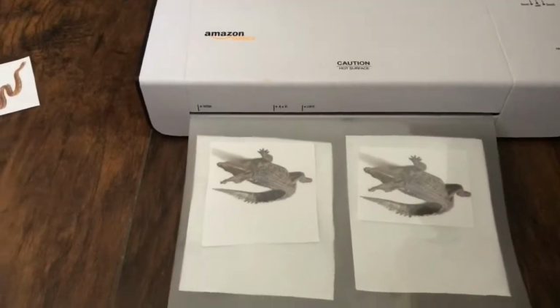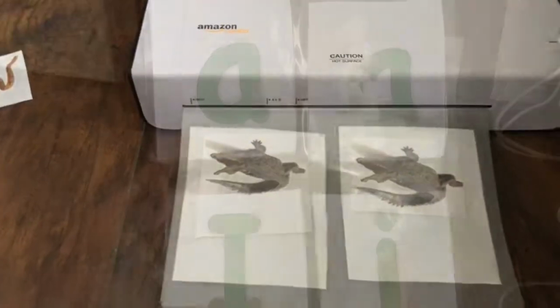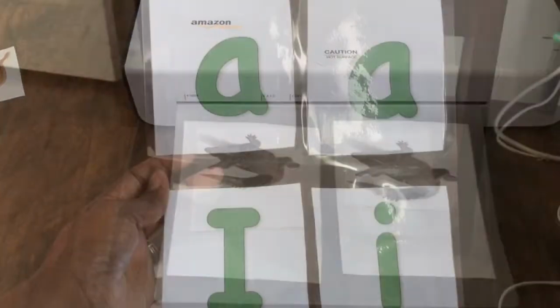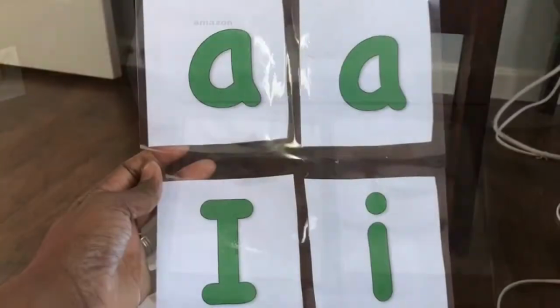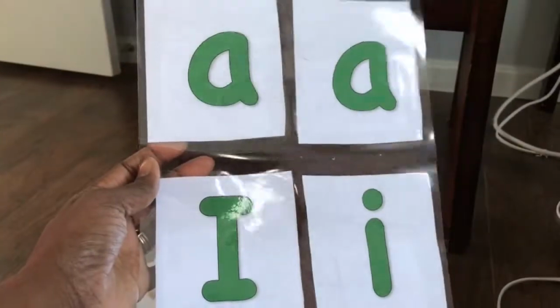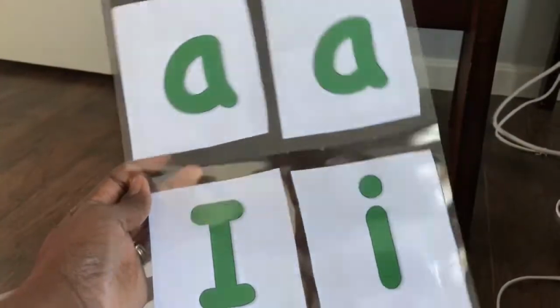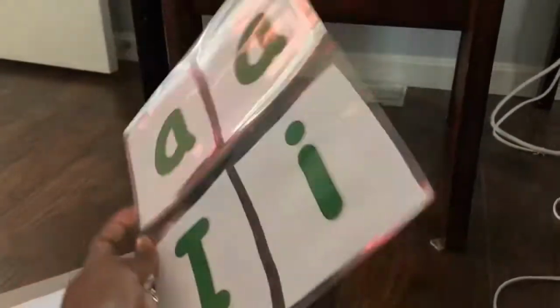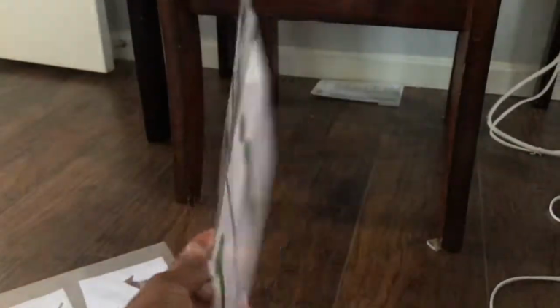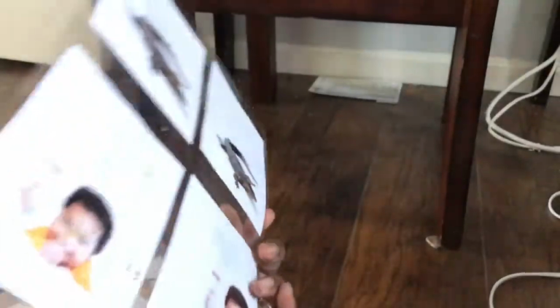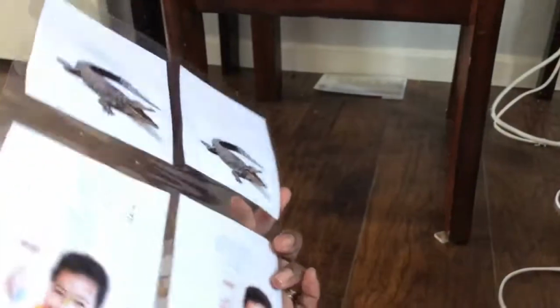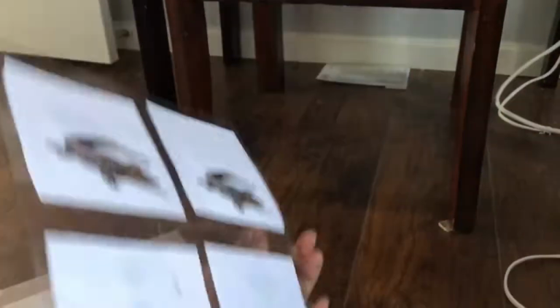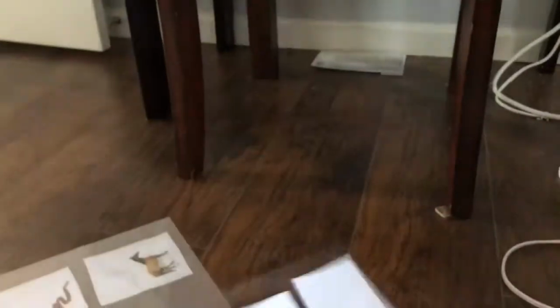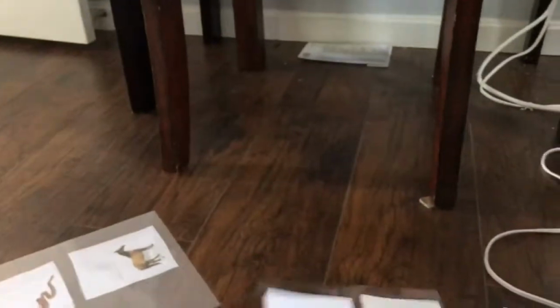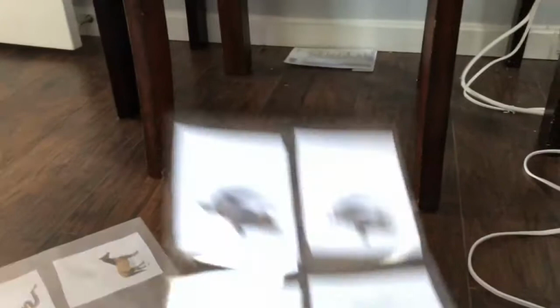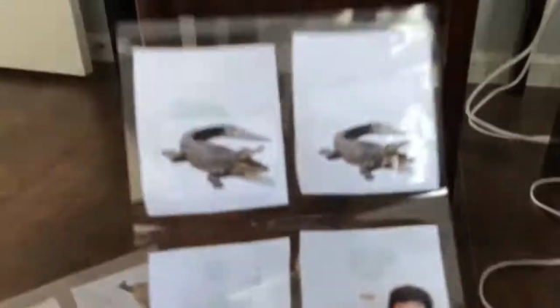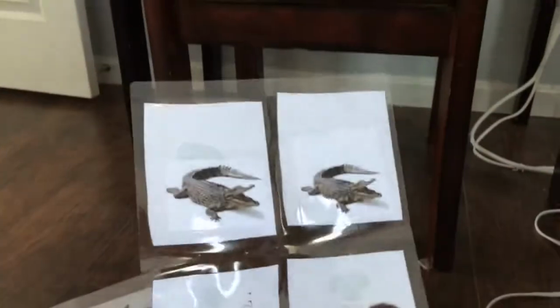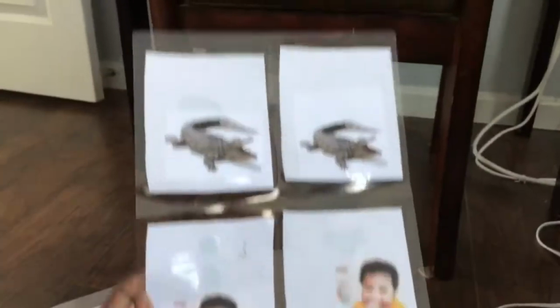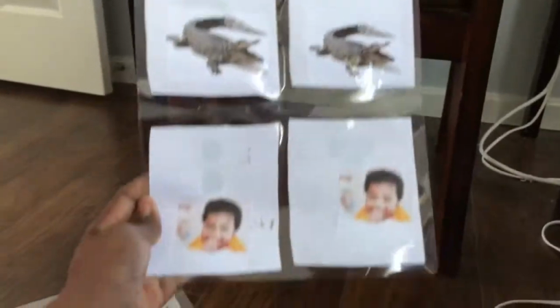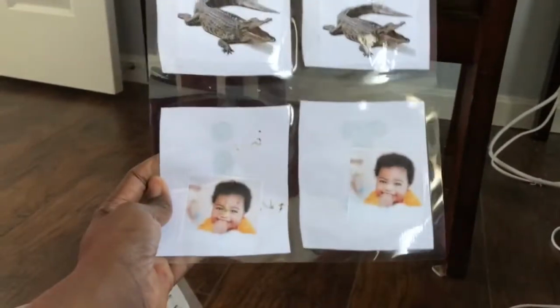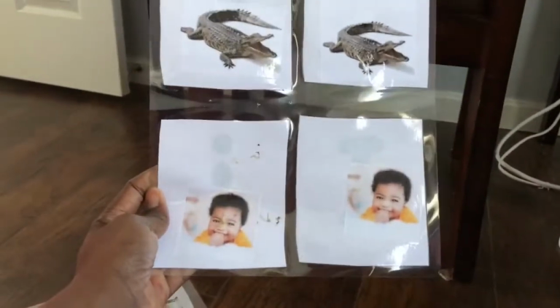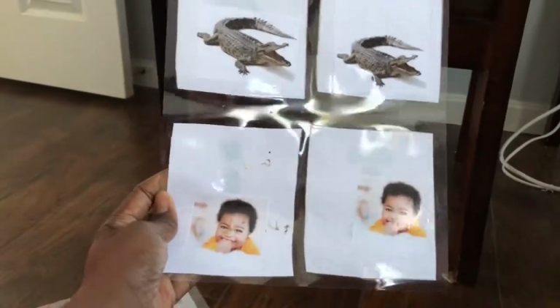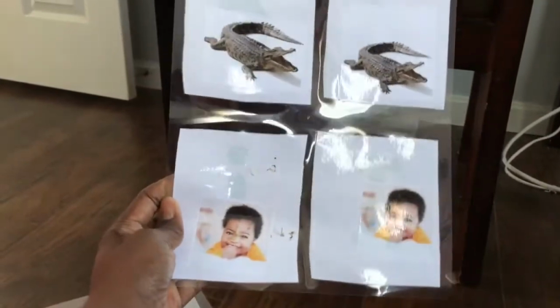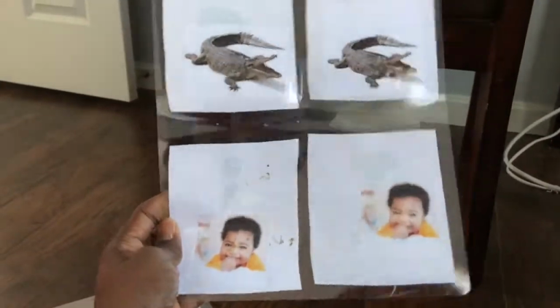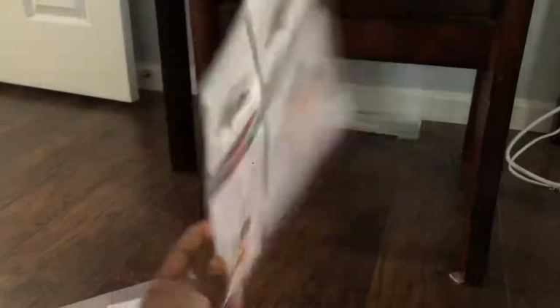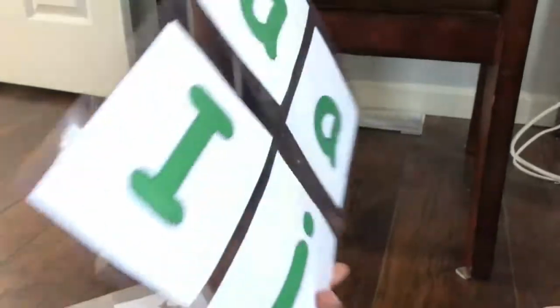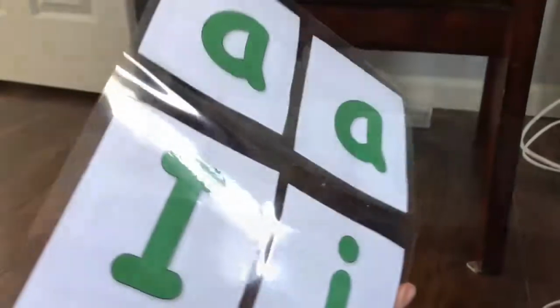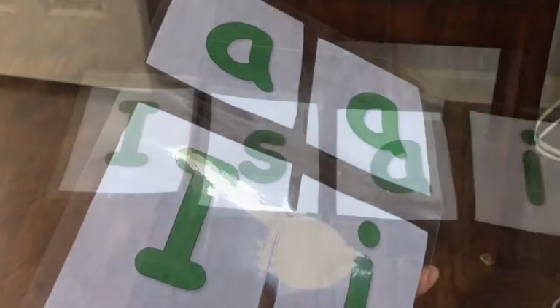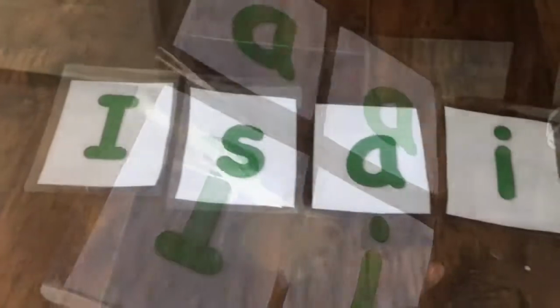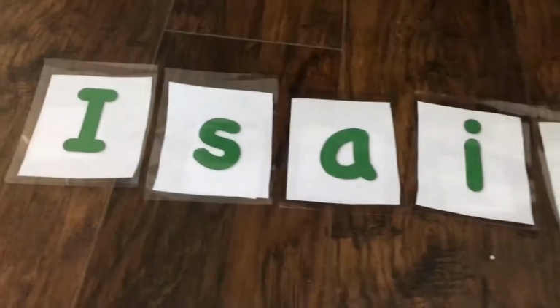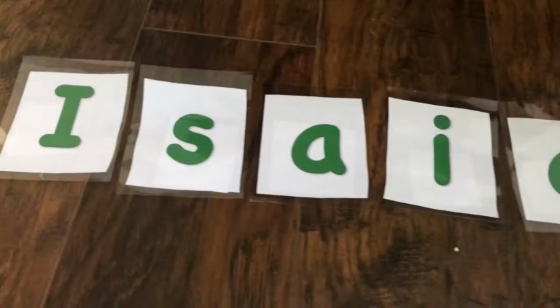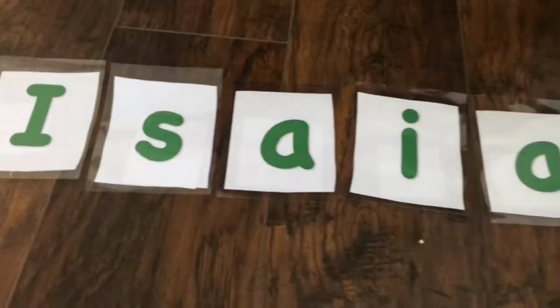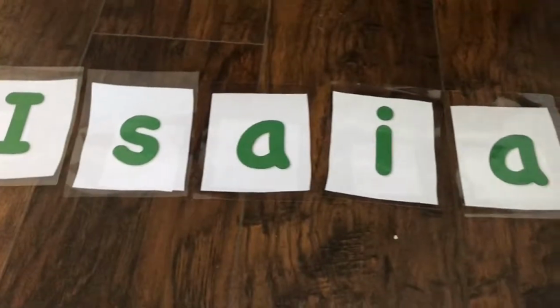I think it was like $19. So it comes out like this, and then that's the front and the back for my A's and my I's.